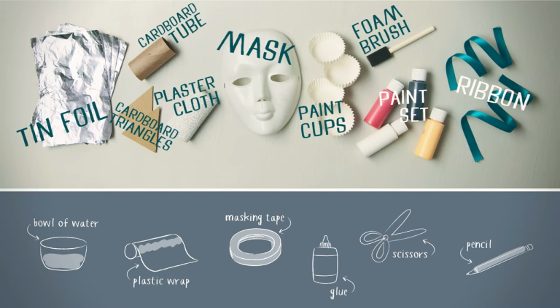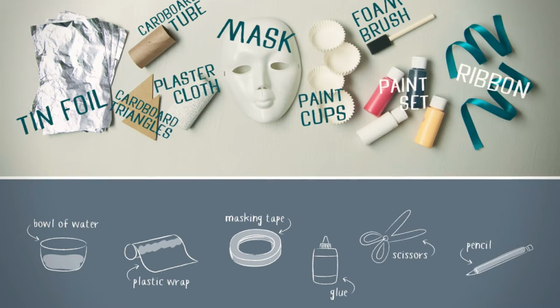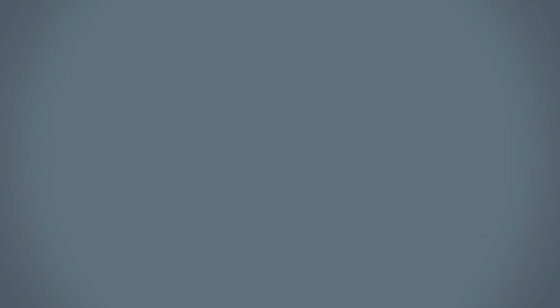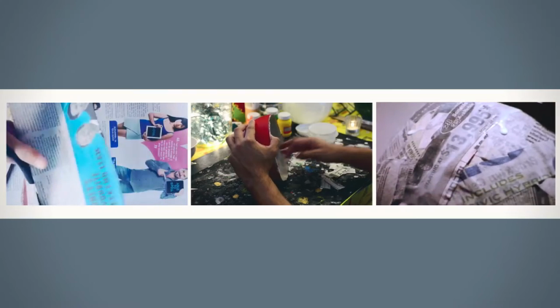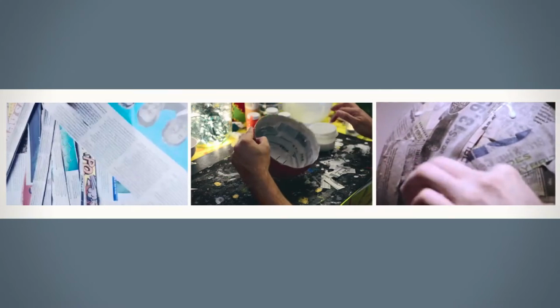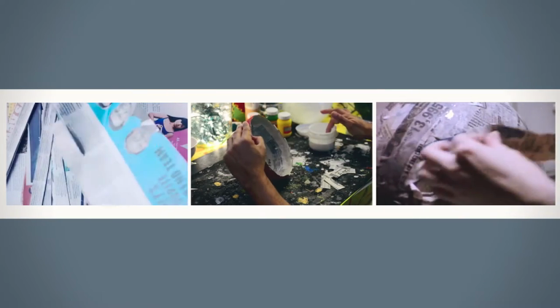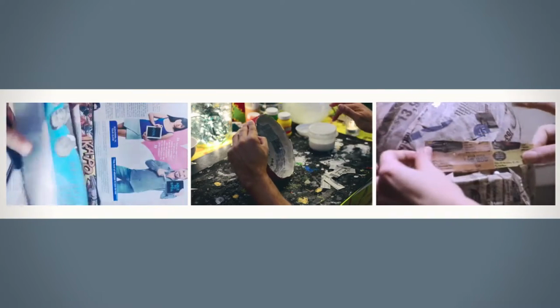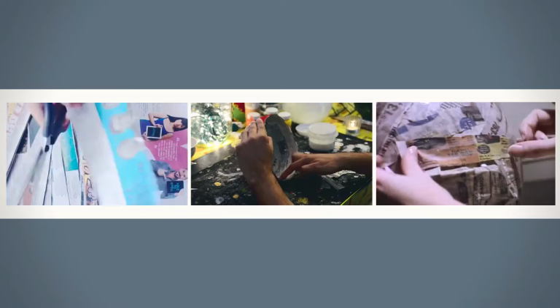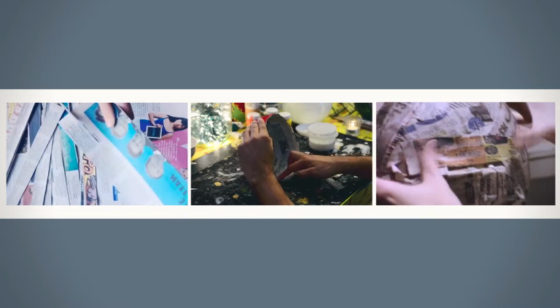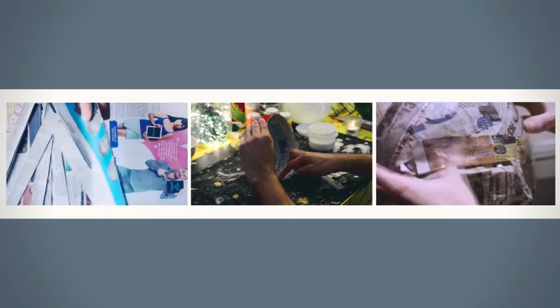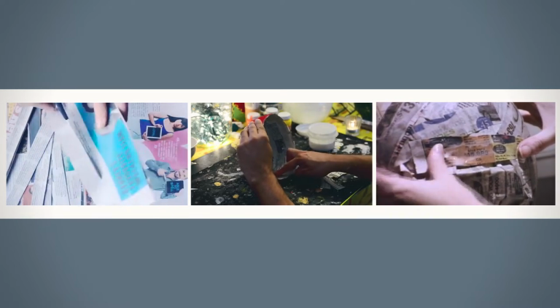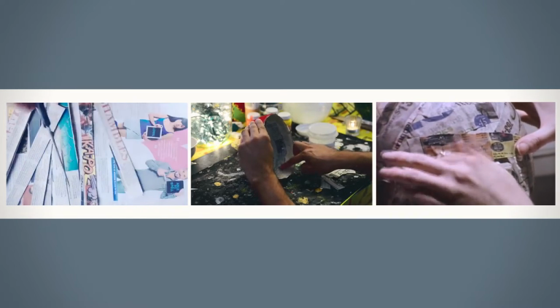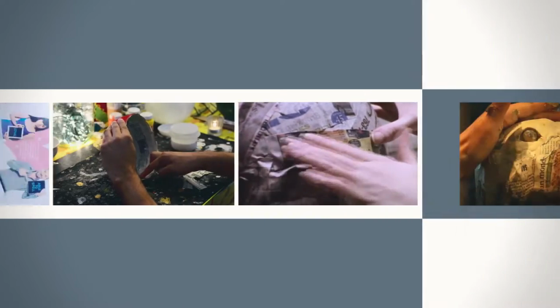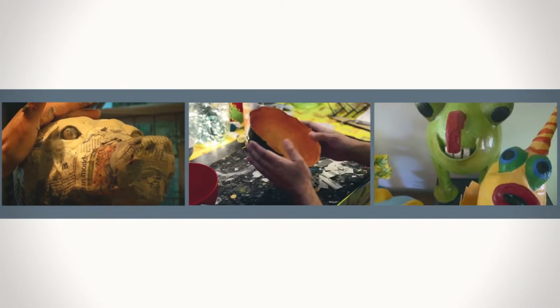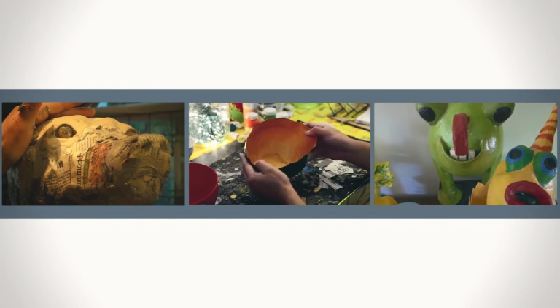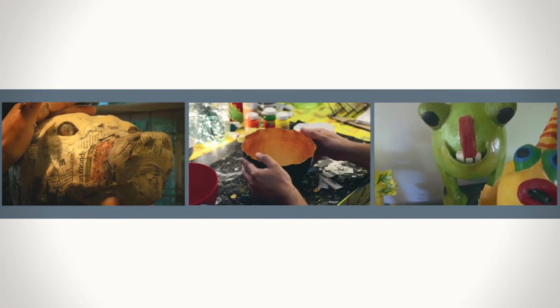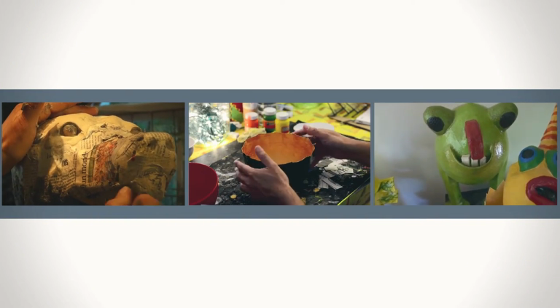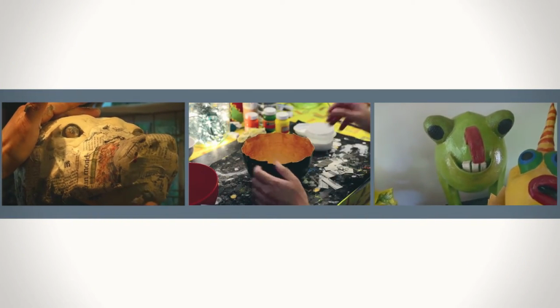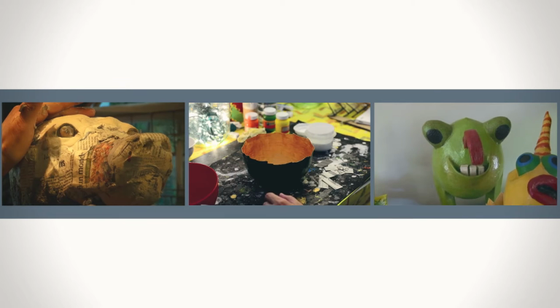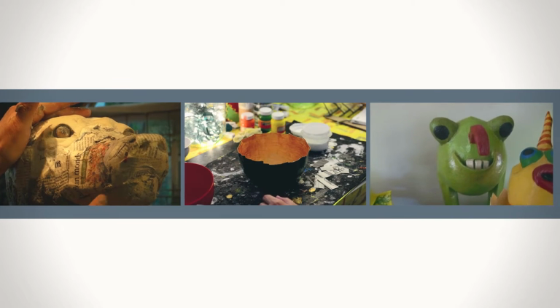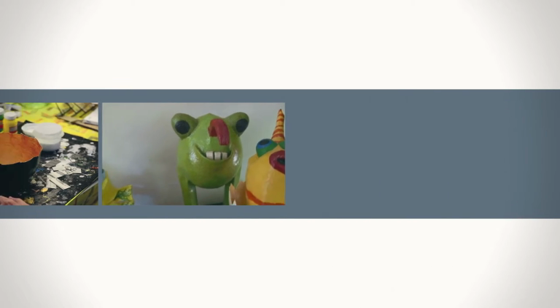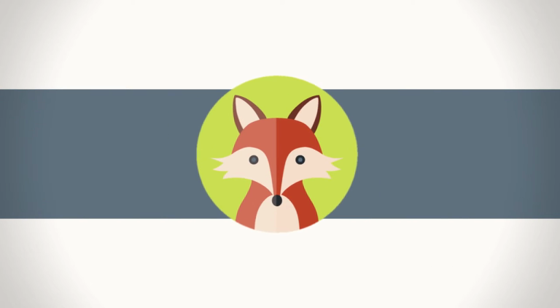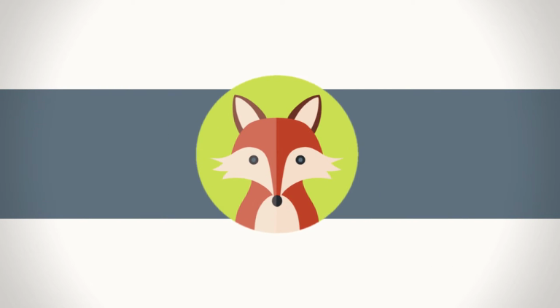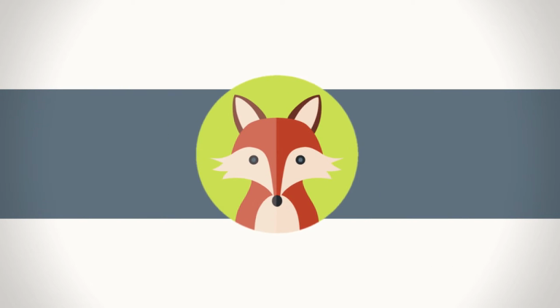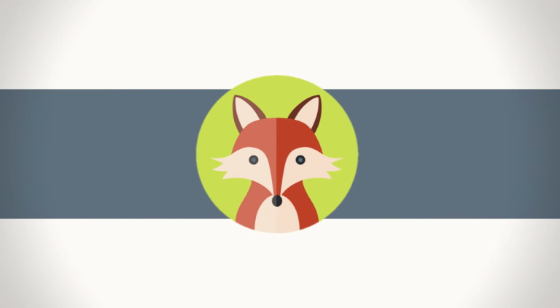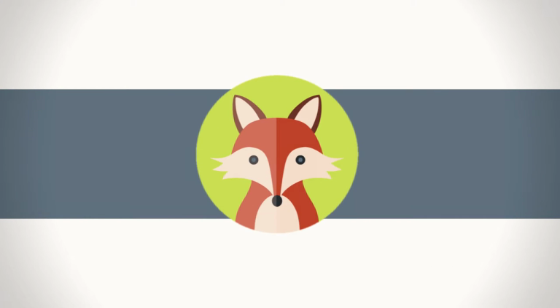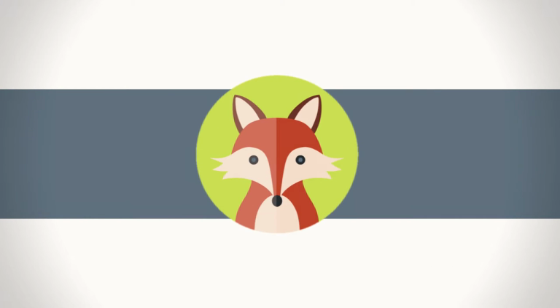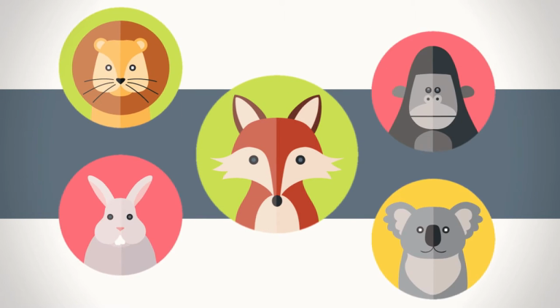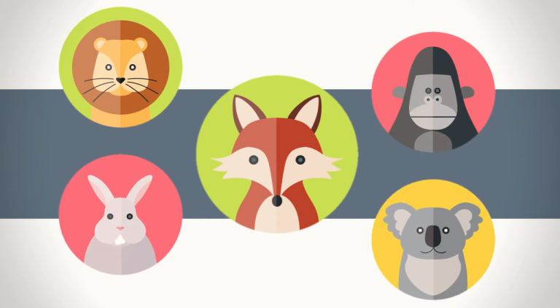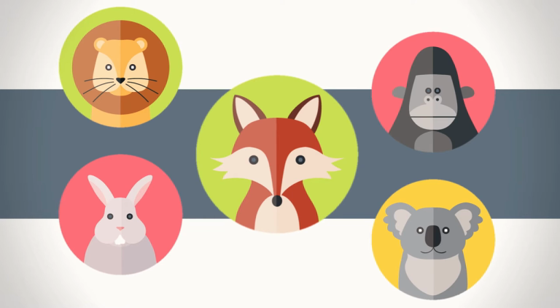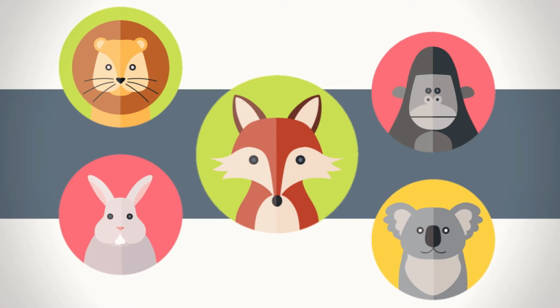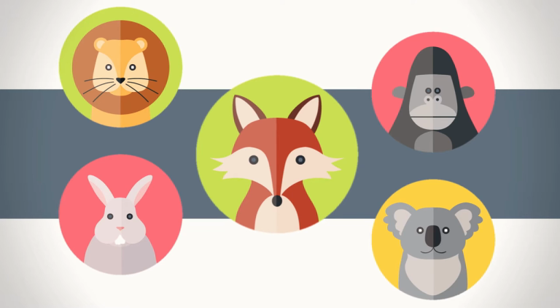Paper mache is all about creating objects using paper and plaster or glue. By building up the layers, you can make just about anything. In this crate, I'll show you how to create a fox mask, but feel free to create any creature you'd like.